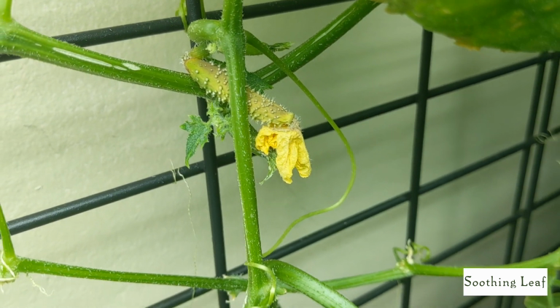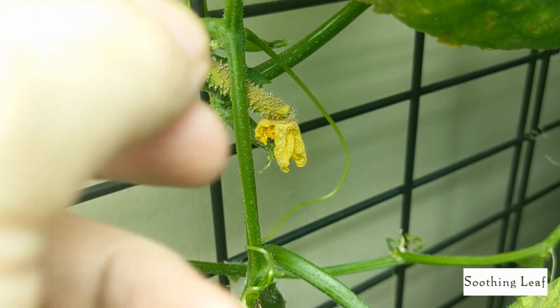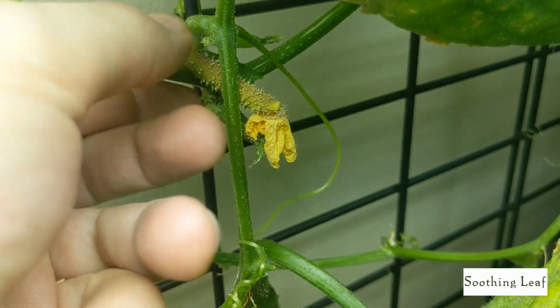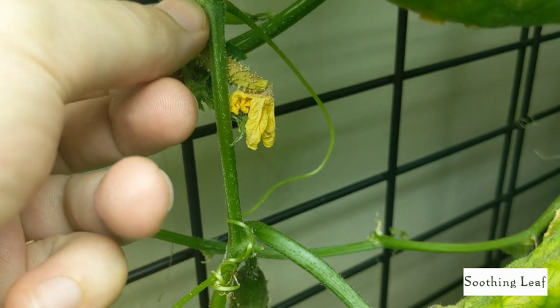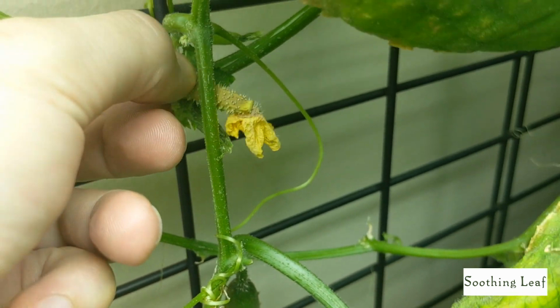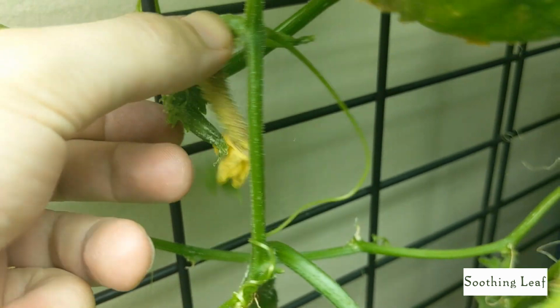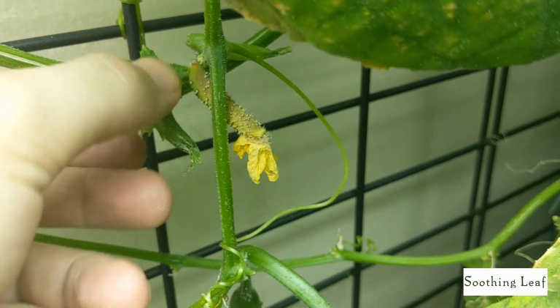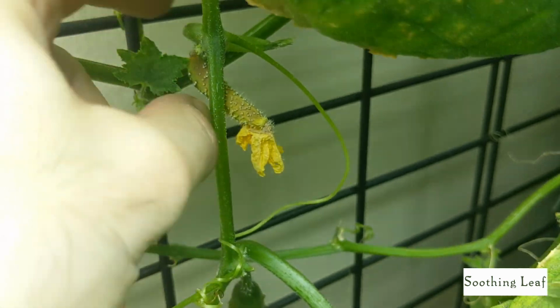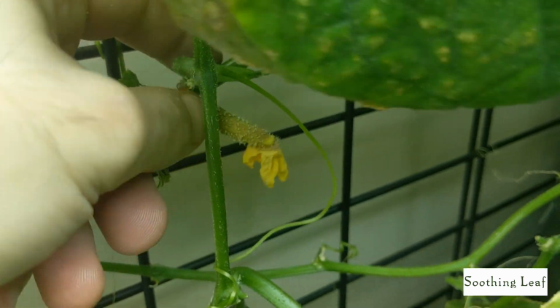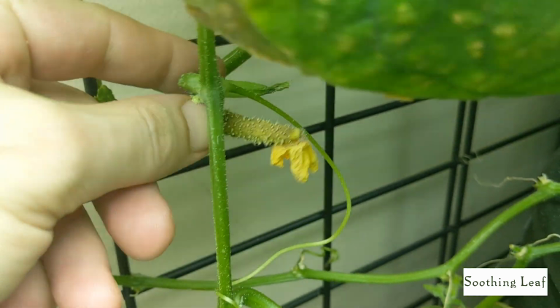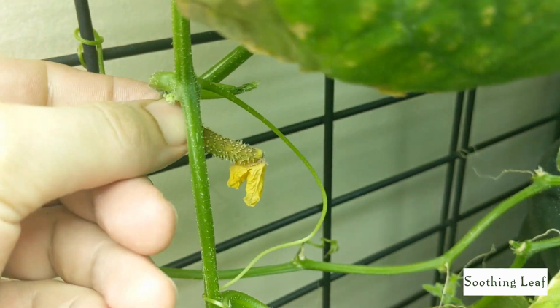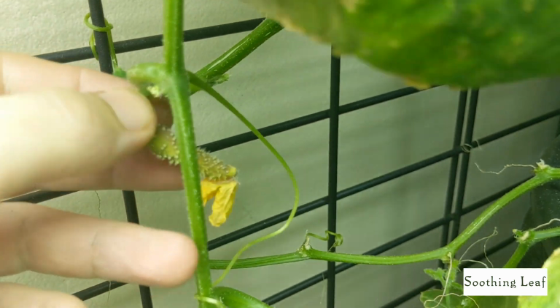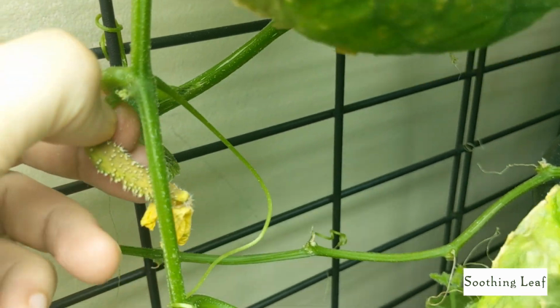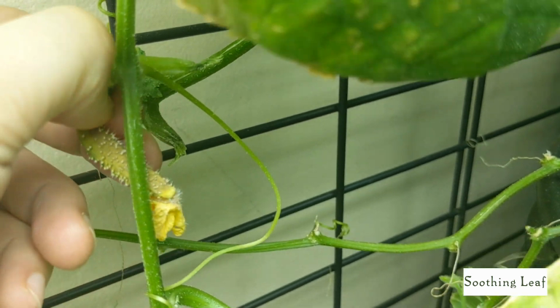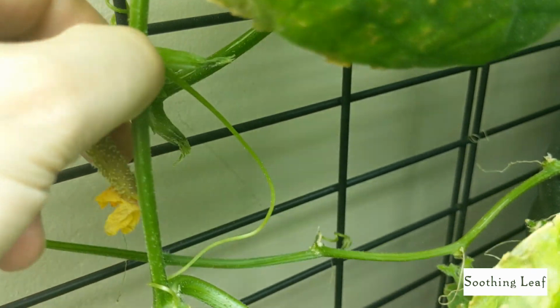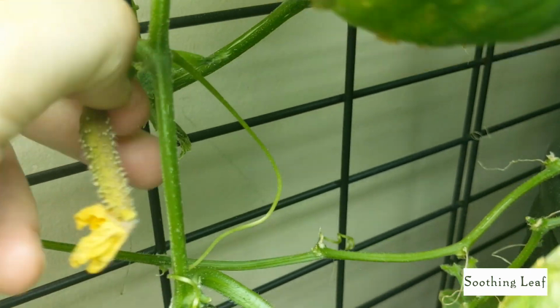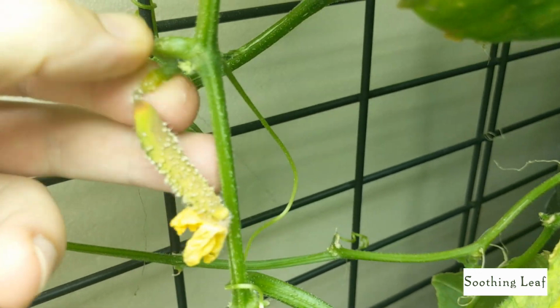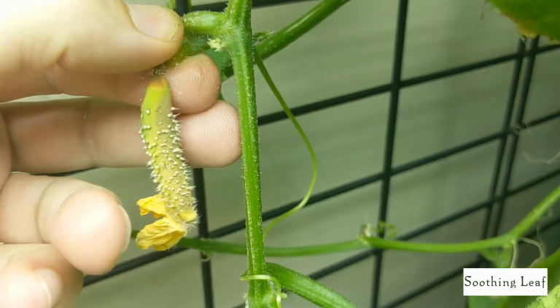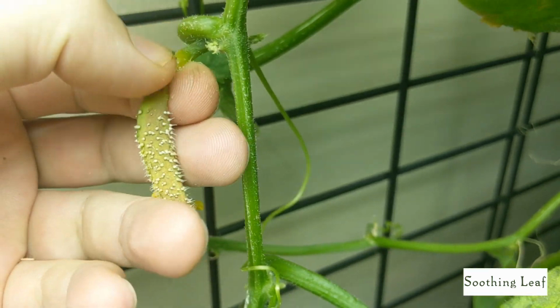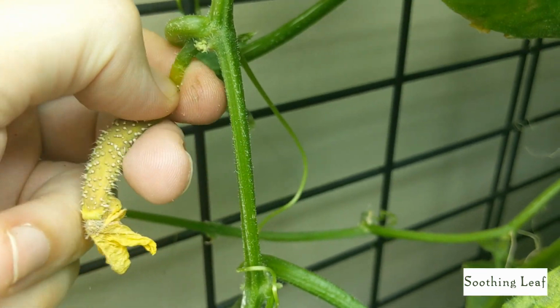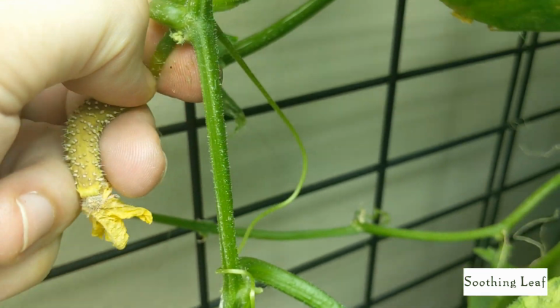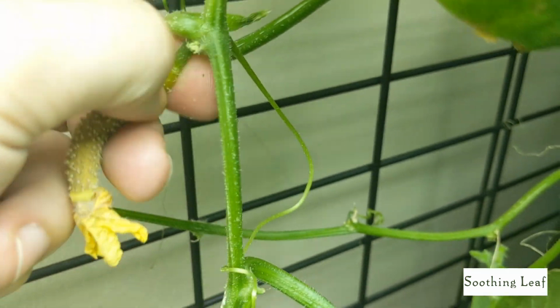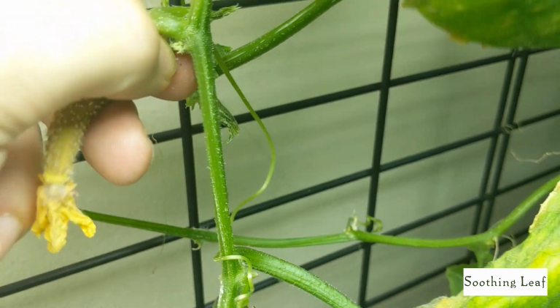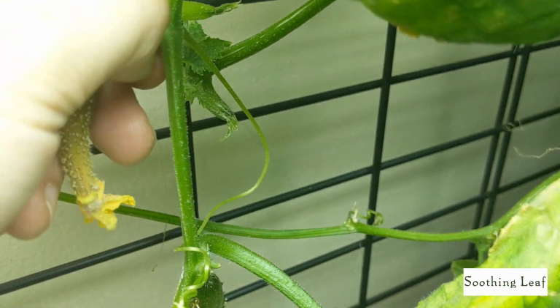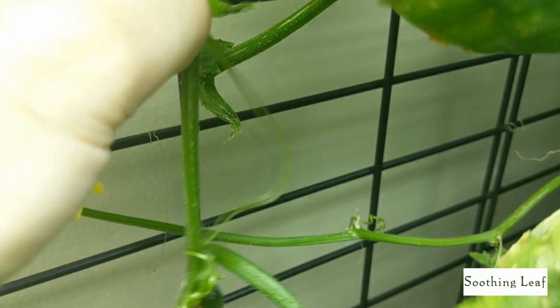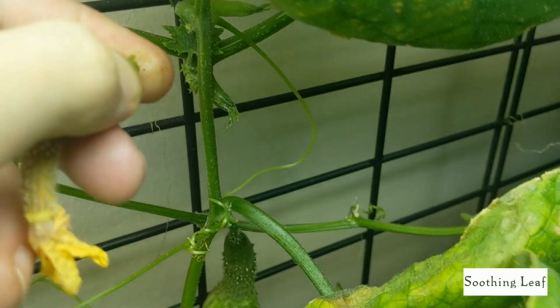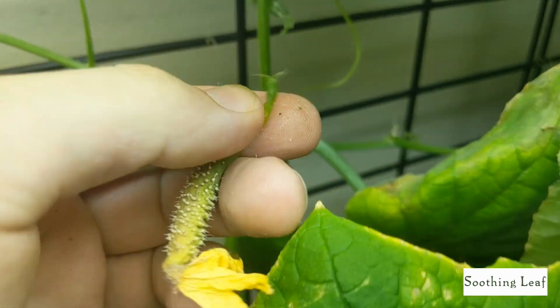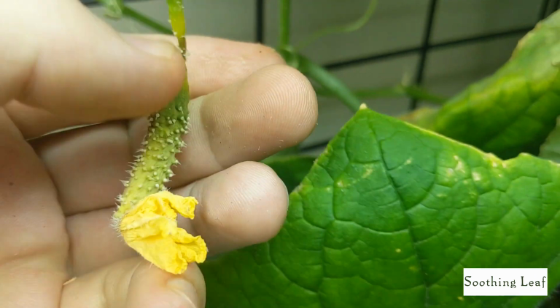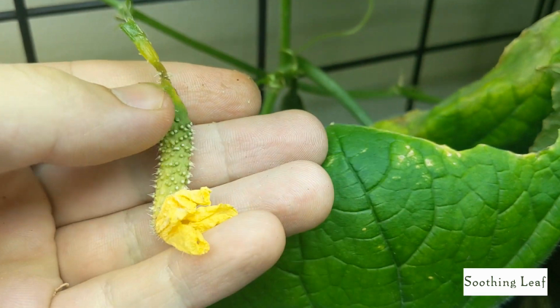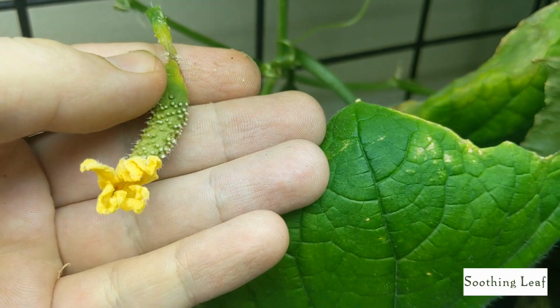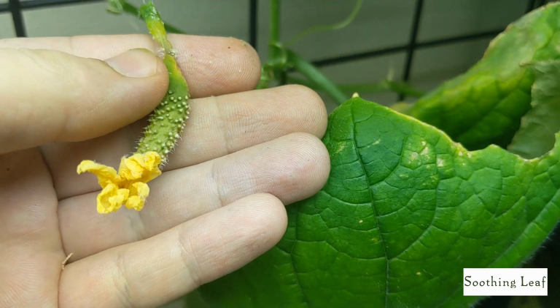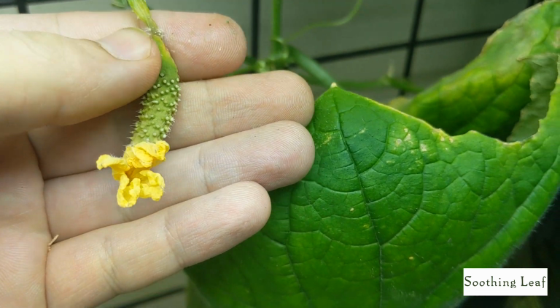You can see even another one over here — this was probably at least two times larger than it was maybe two days ago, and now it's shrunken down significantly.